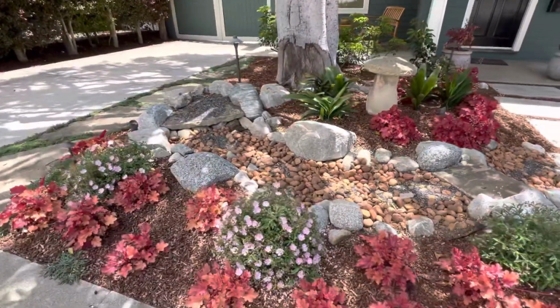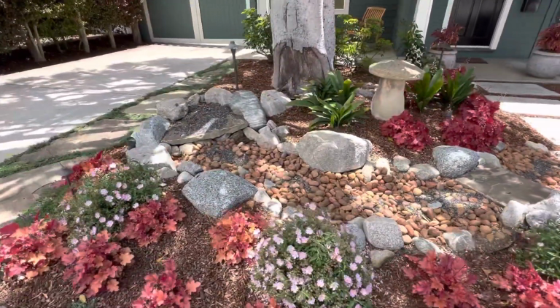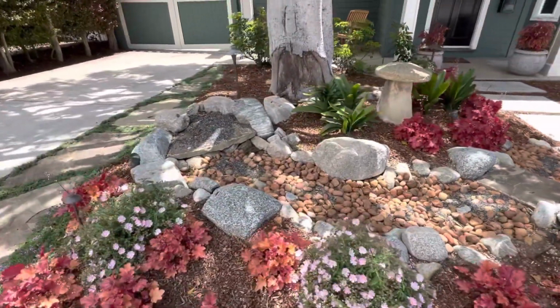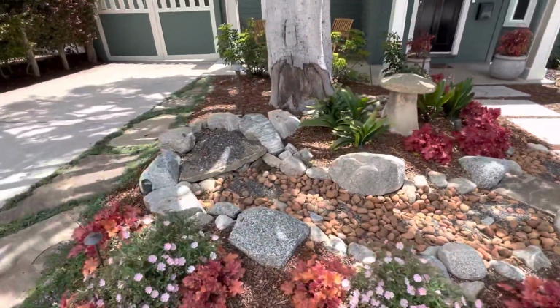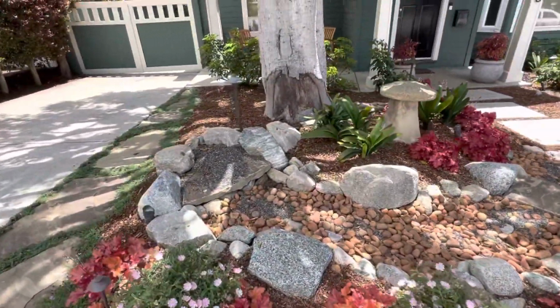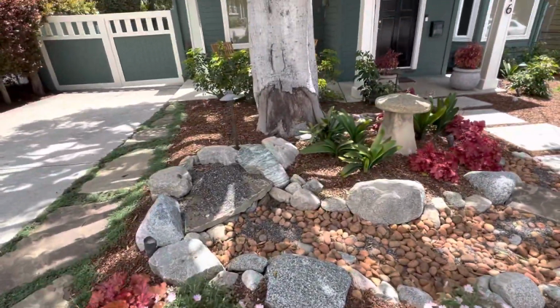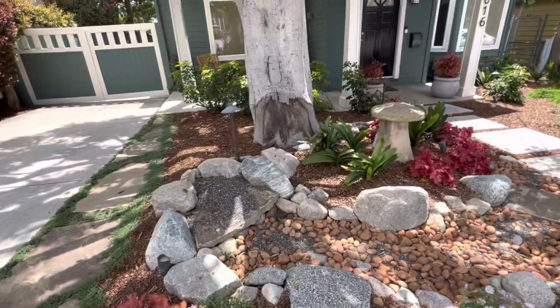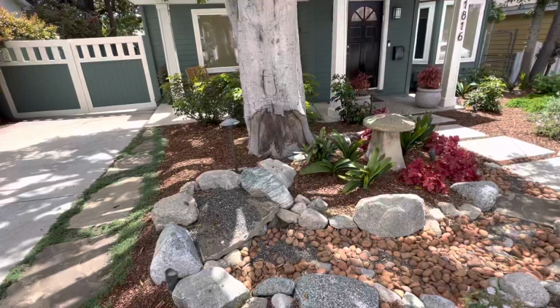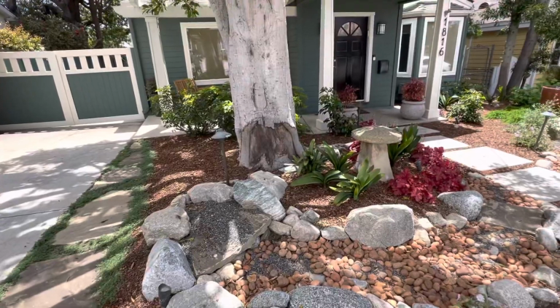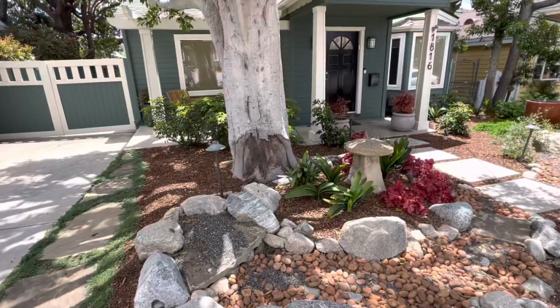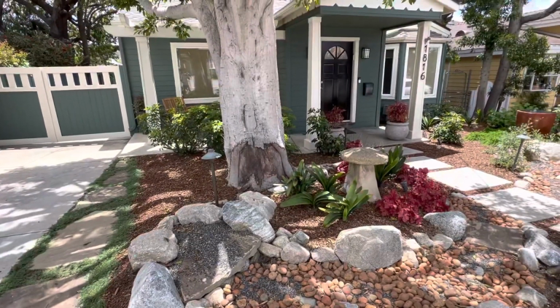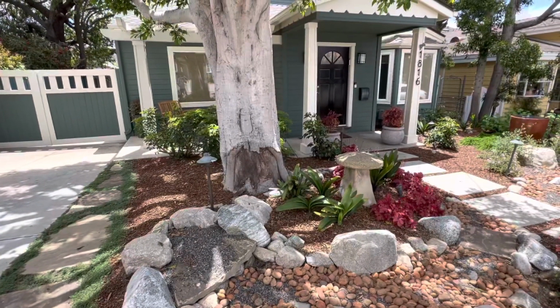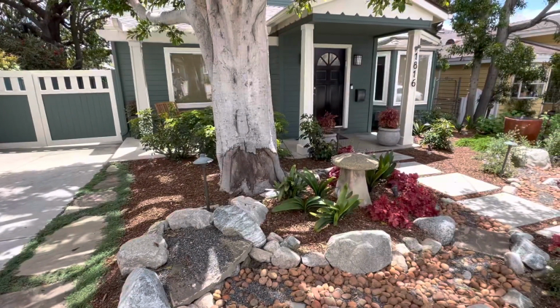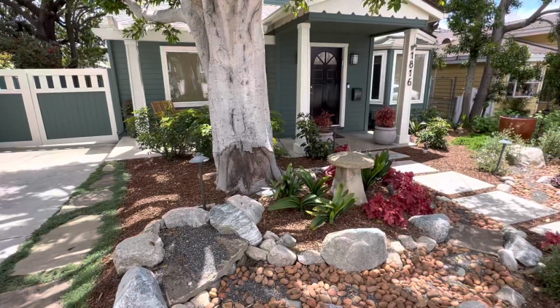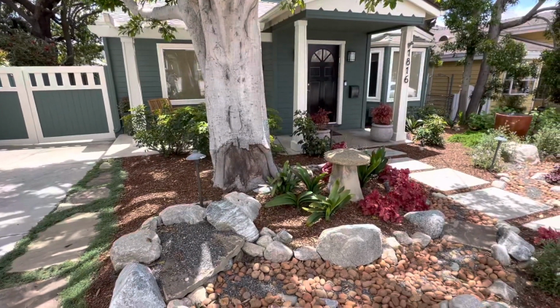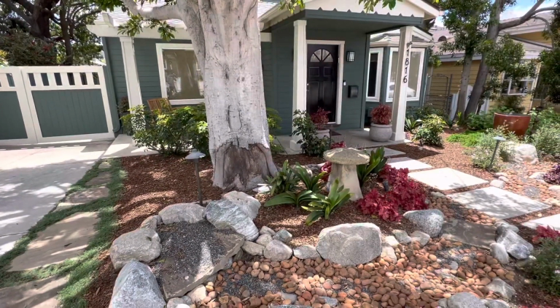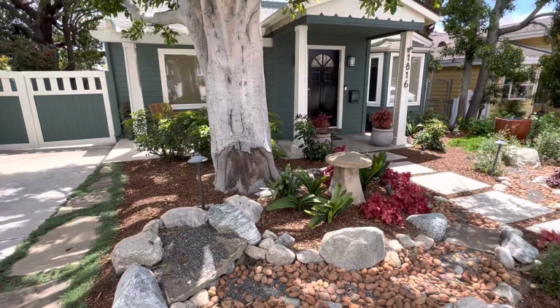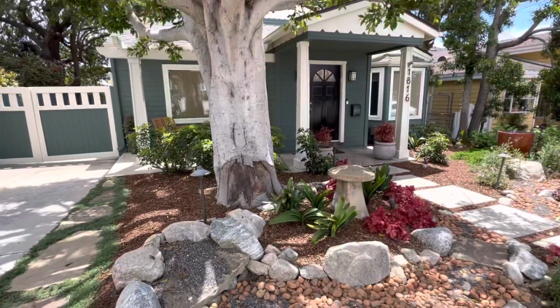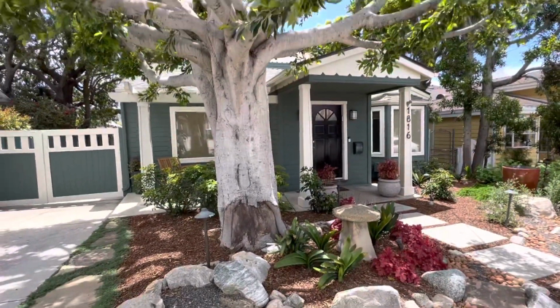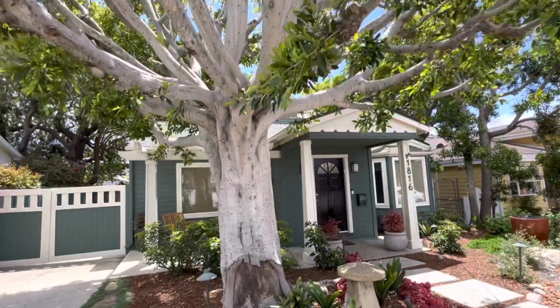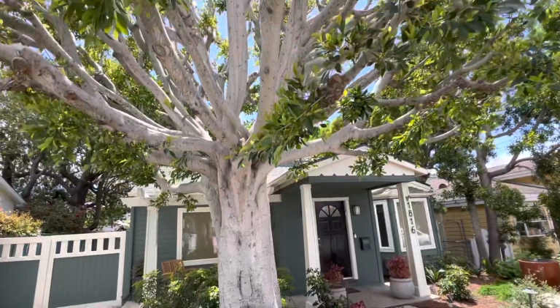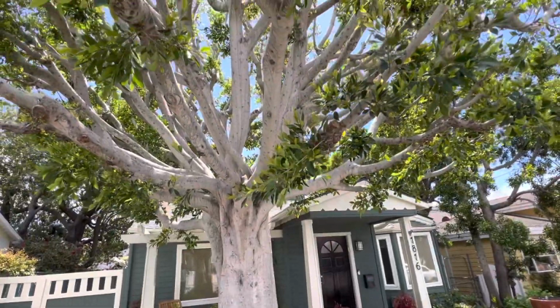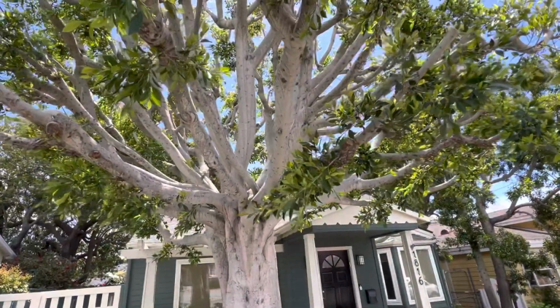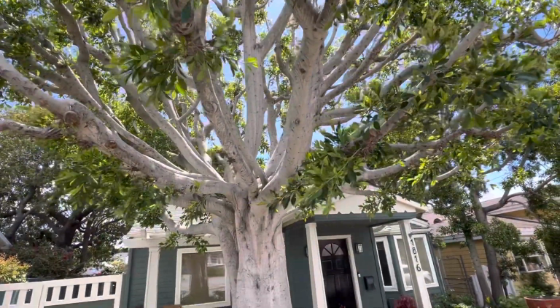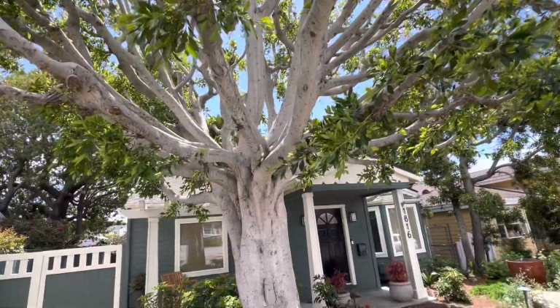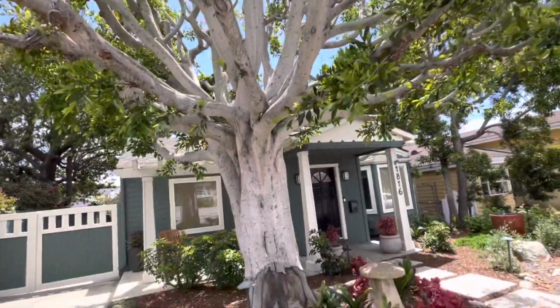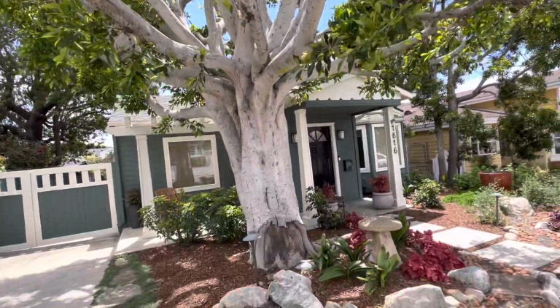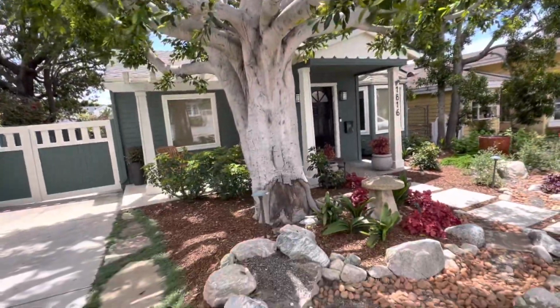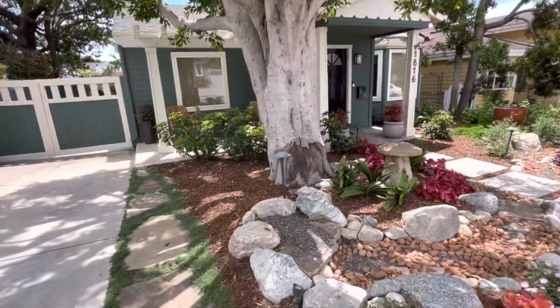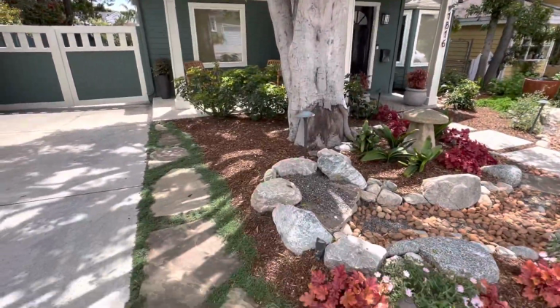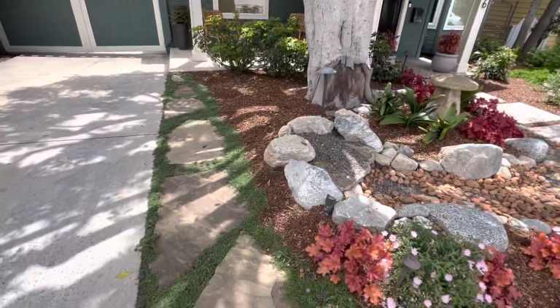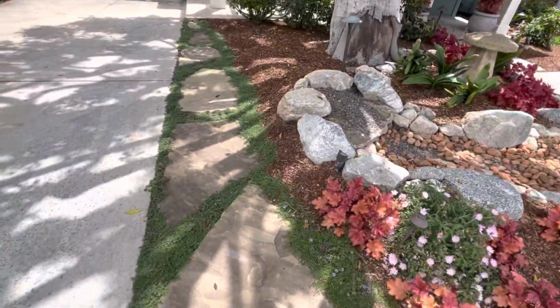There's the dry creek bed. We didn't really want to put too much of anything on this side because of this ginormous non-native ficus tree — it's been here a long, long time, so we spared it.